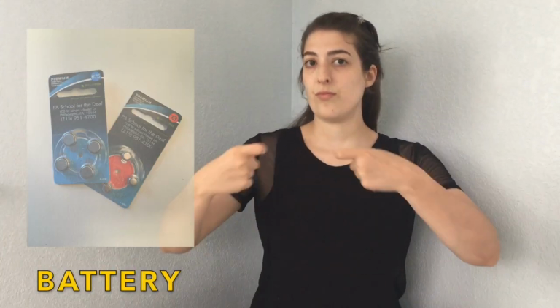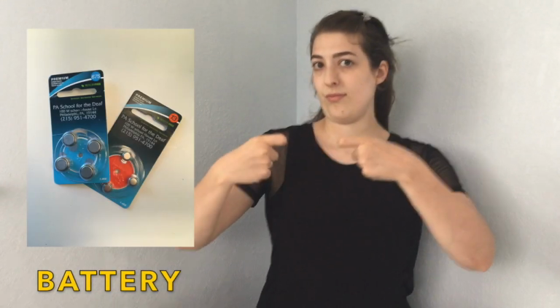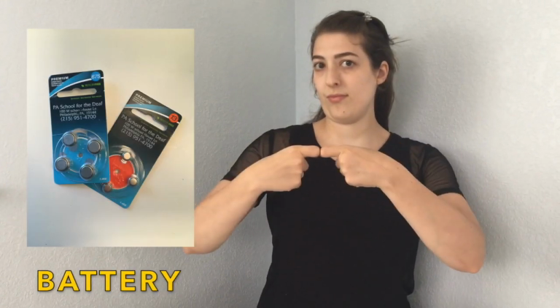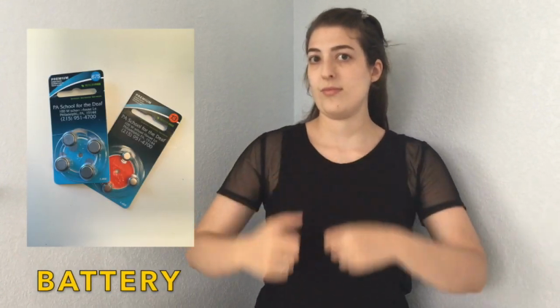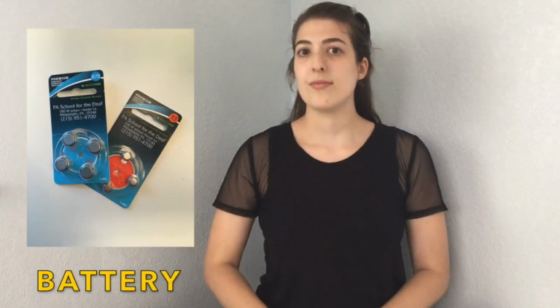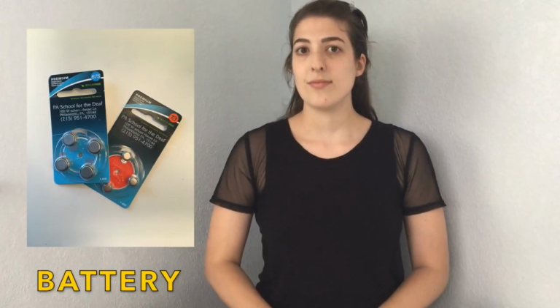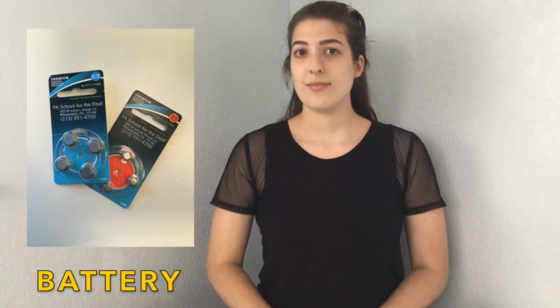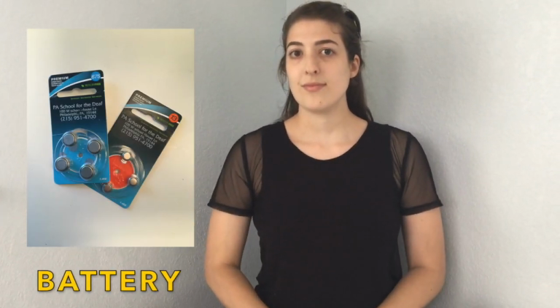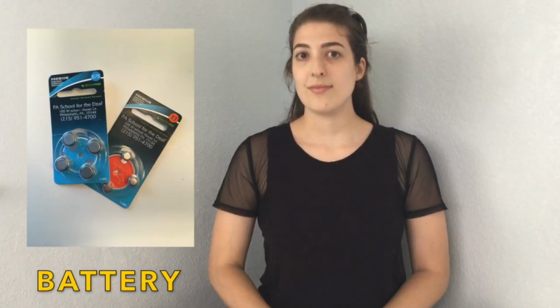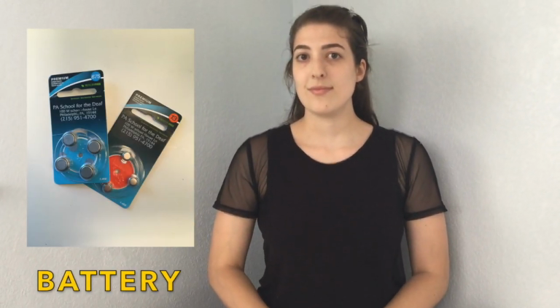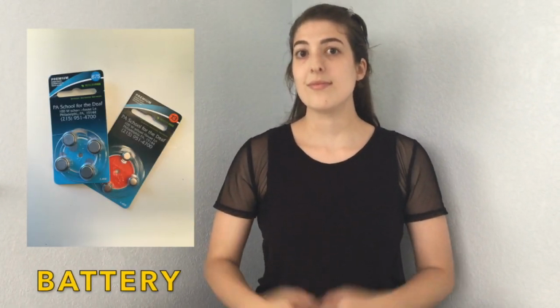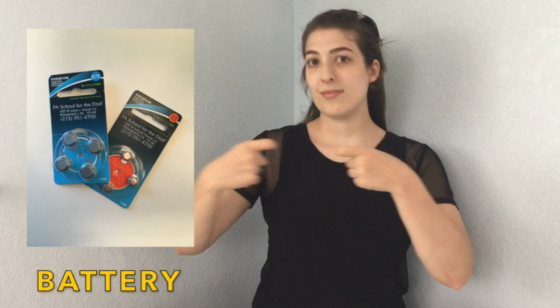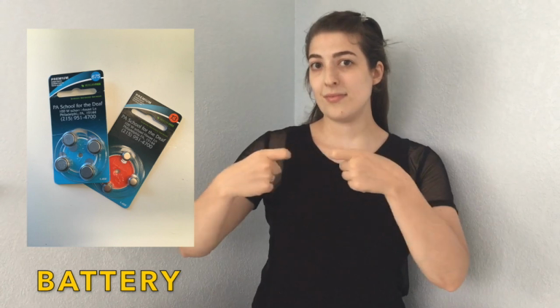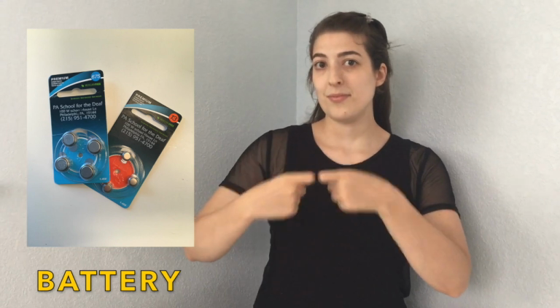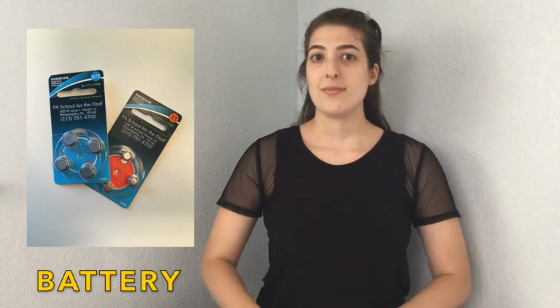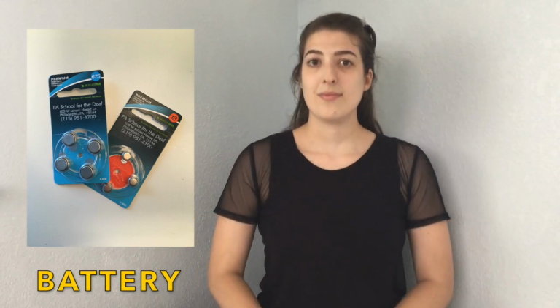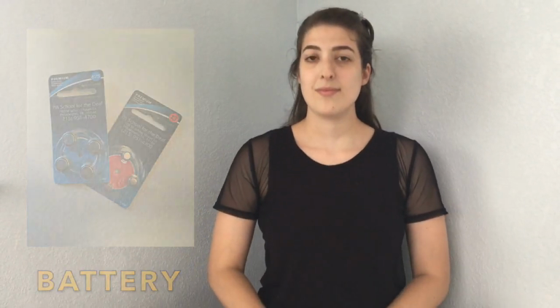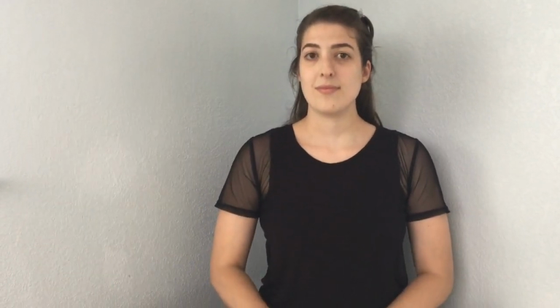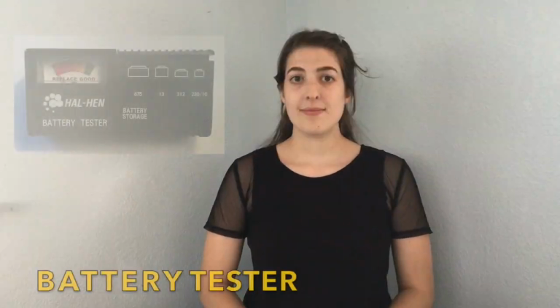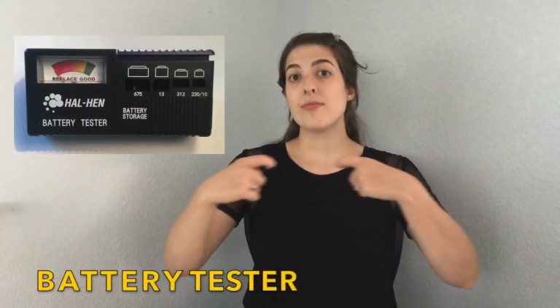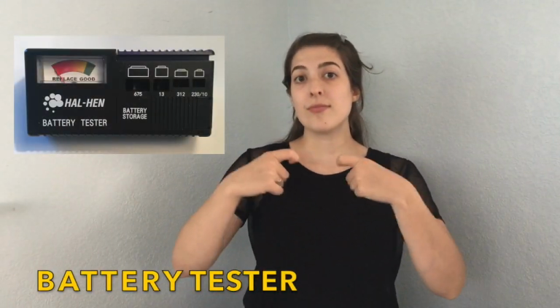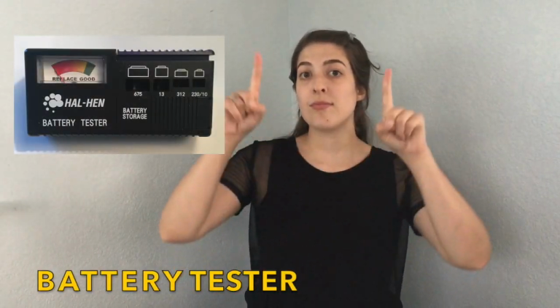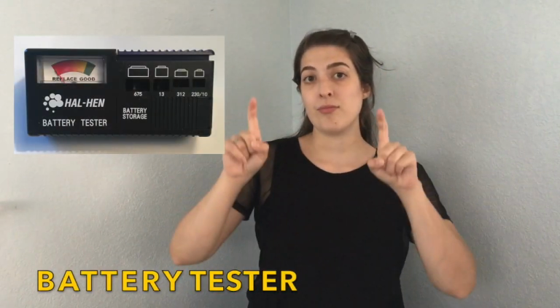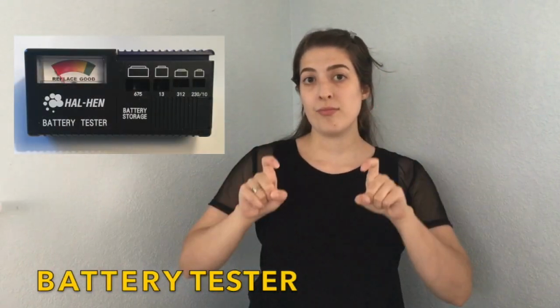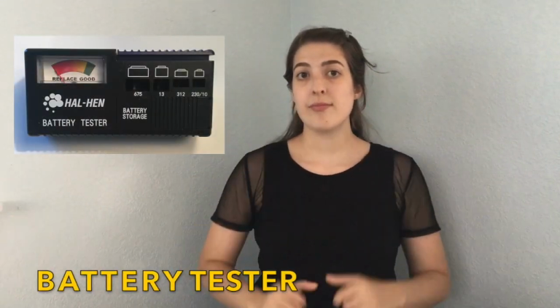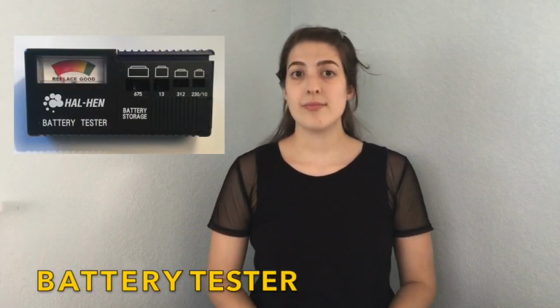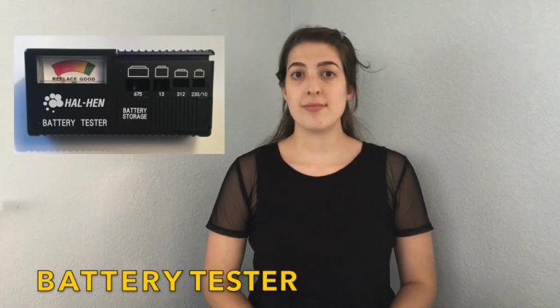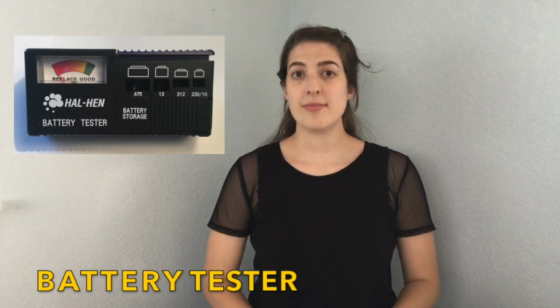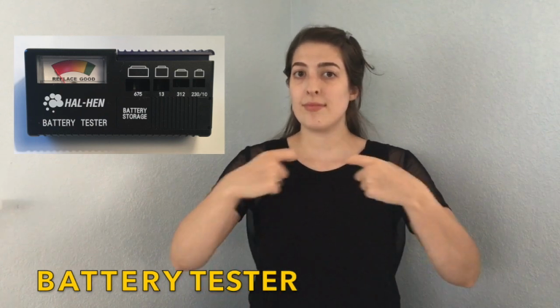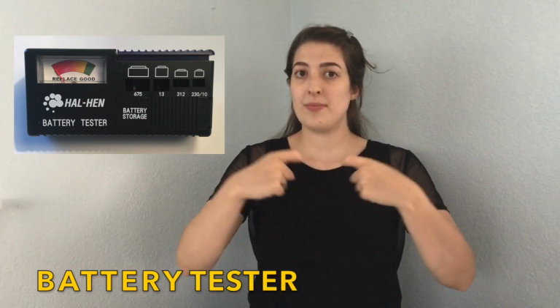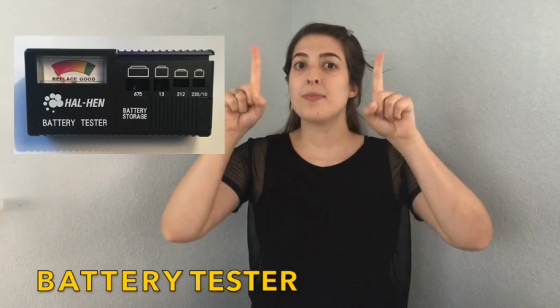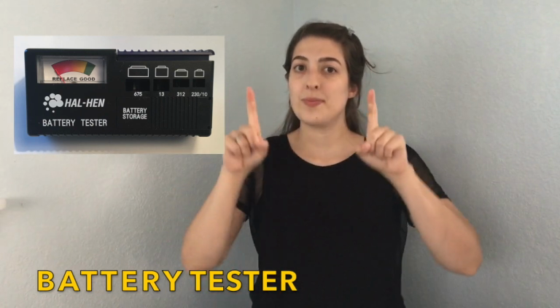Battery. Battery. Battery testing. Battery tester.